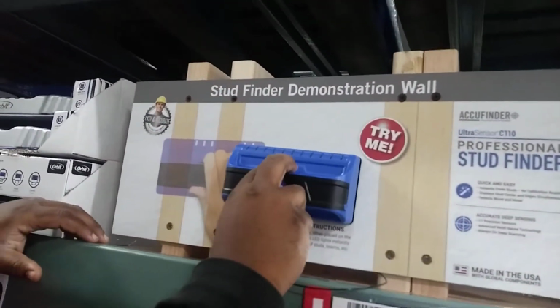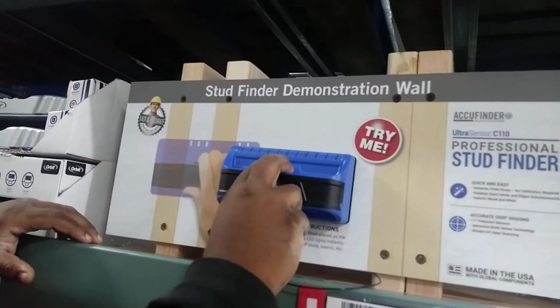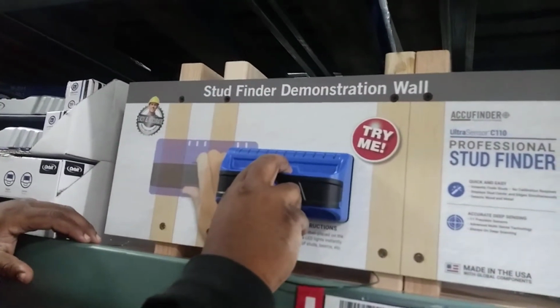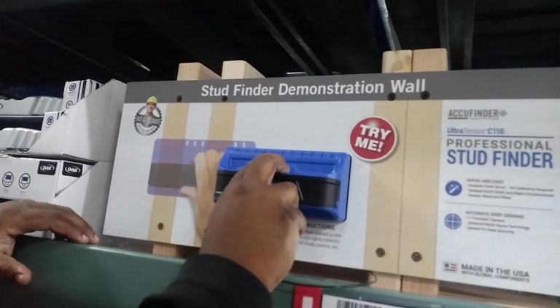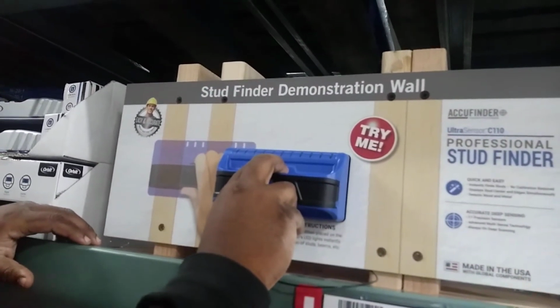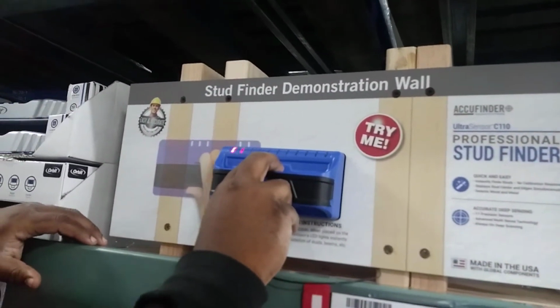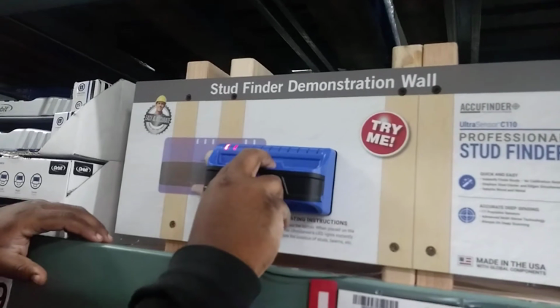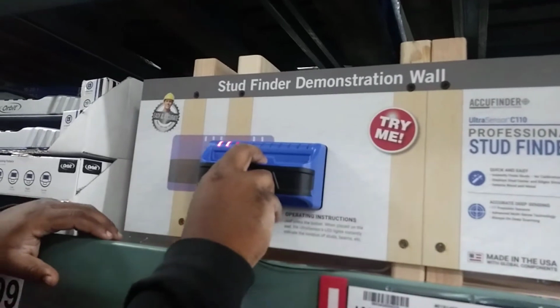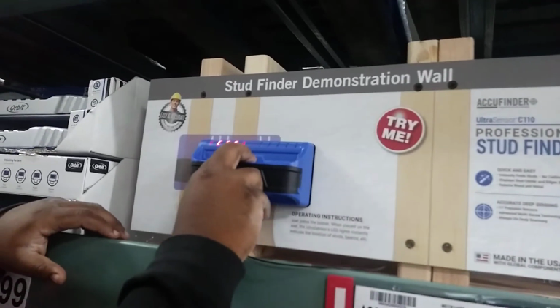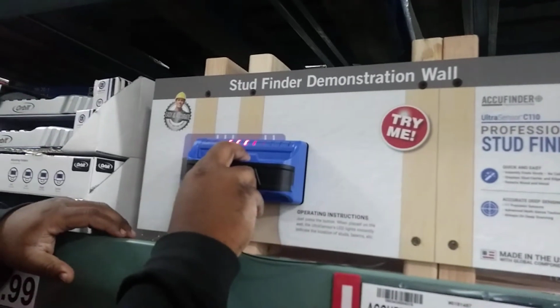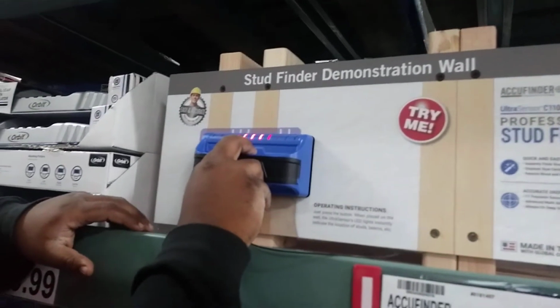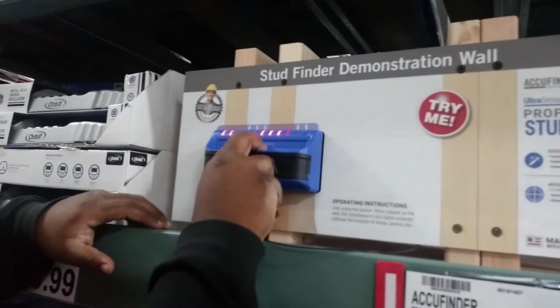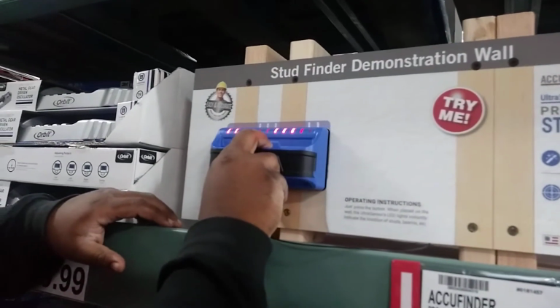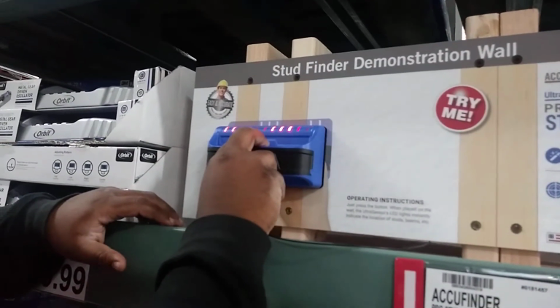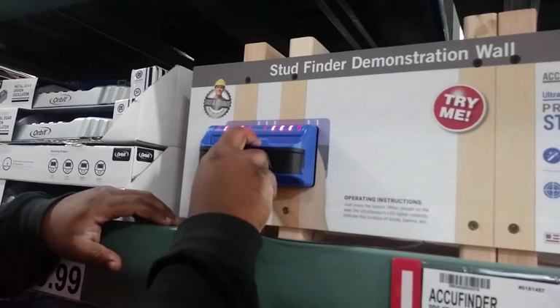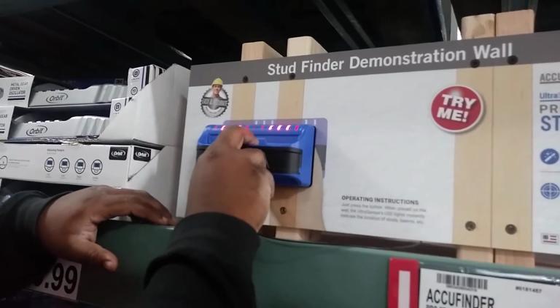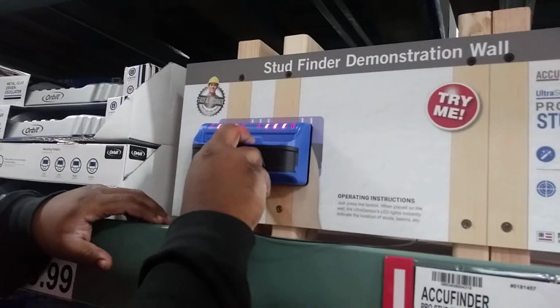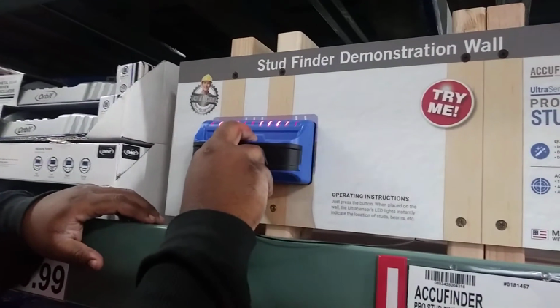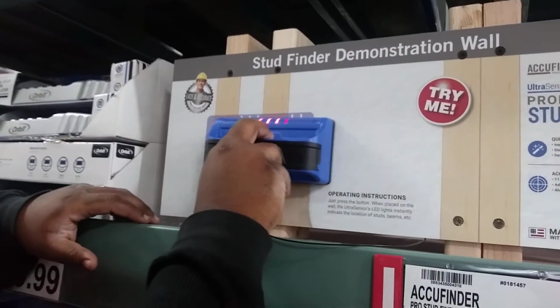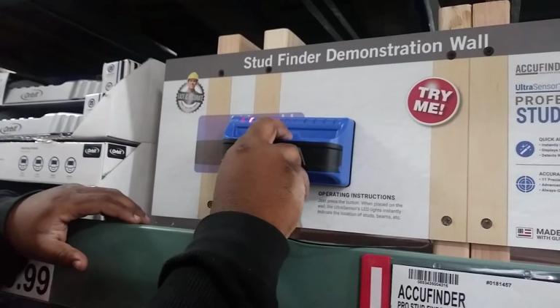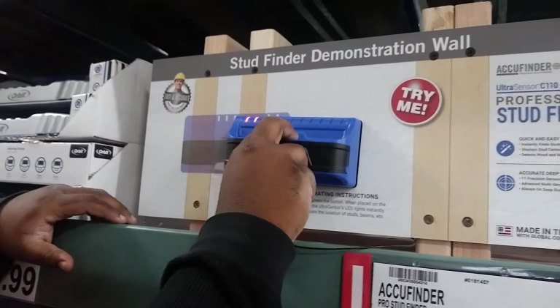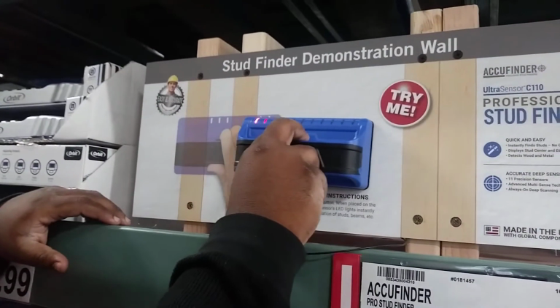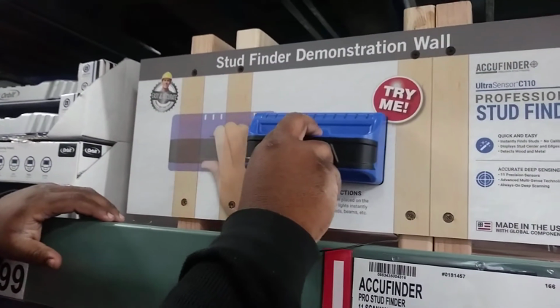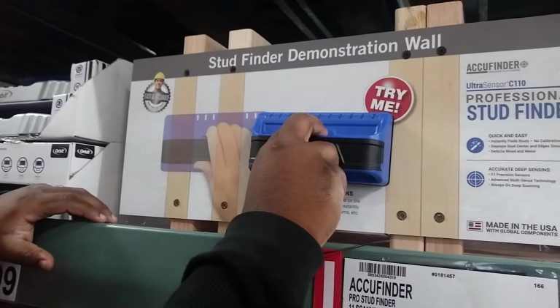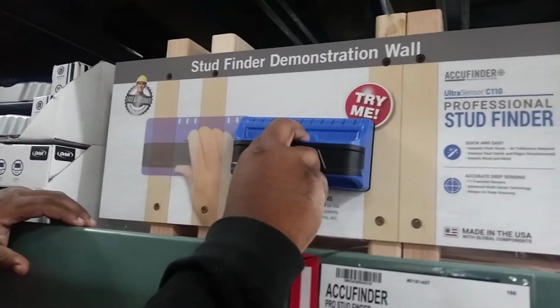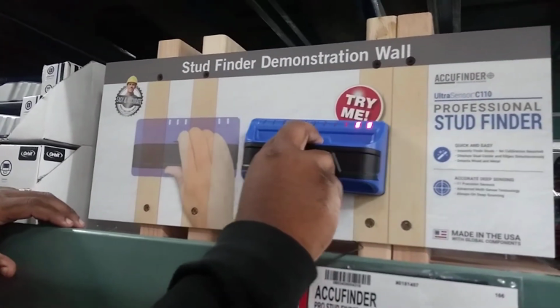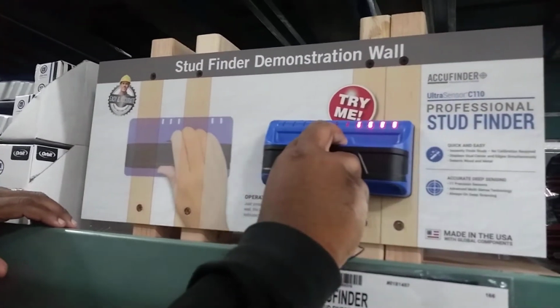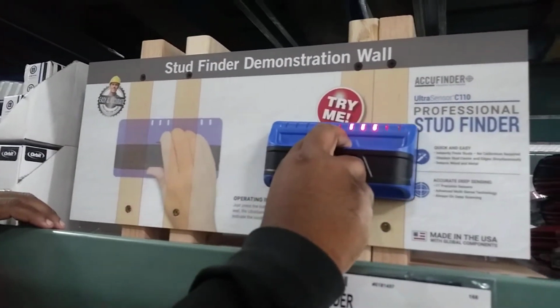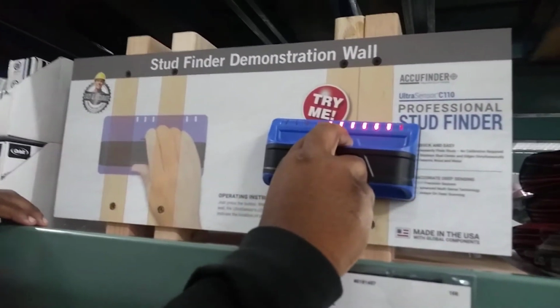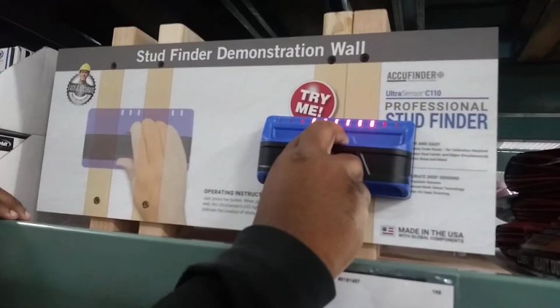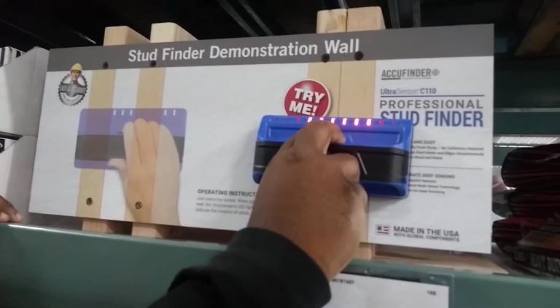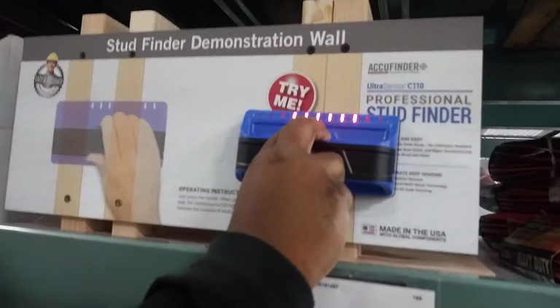Turn it on, you just click it and slide it across the wall — boom, there you go. Take it back — studs. And yes, those are actual studs up here.